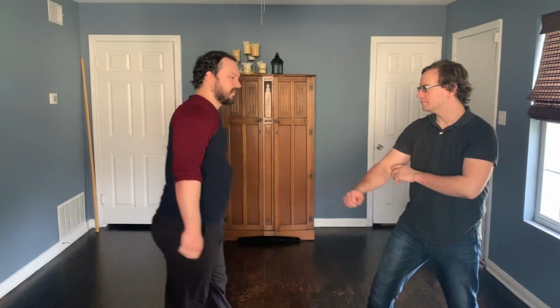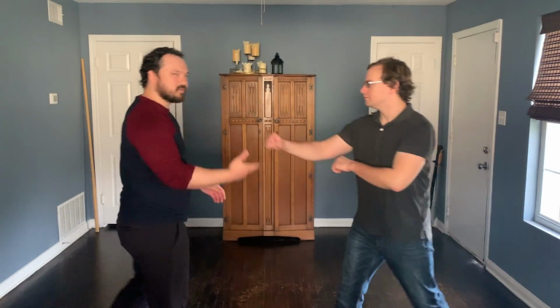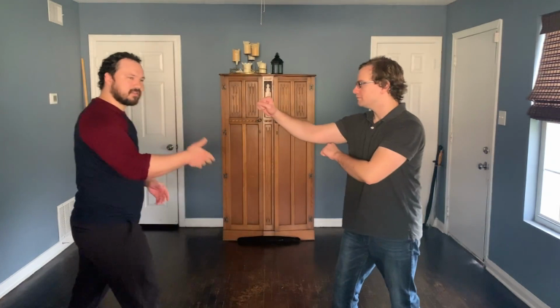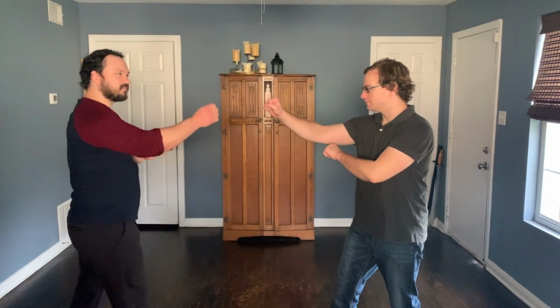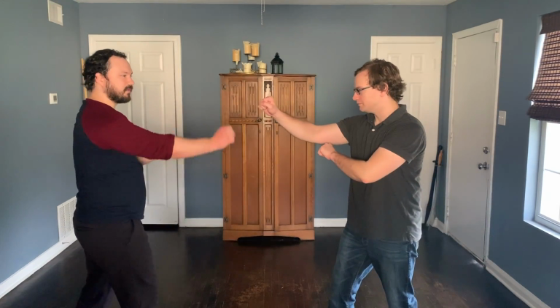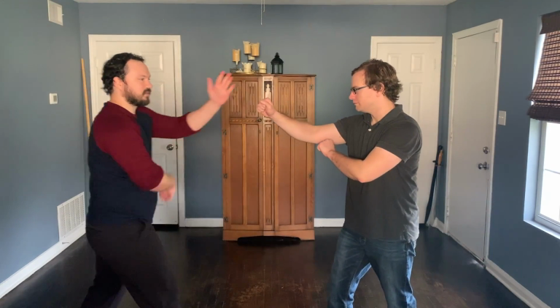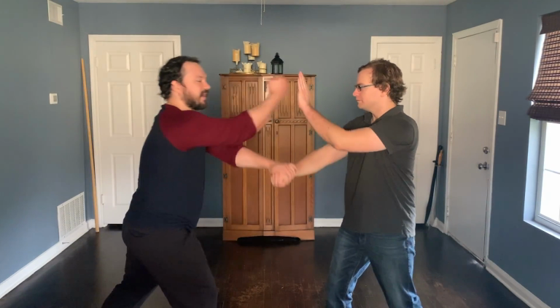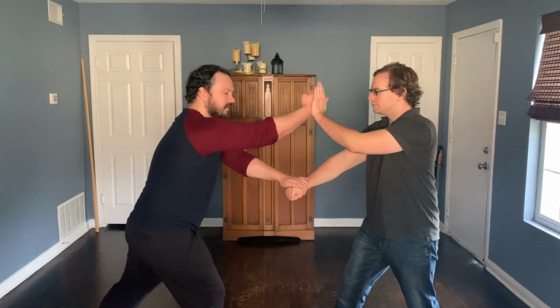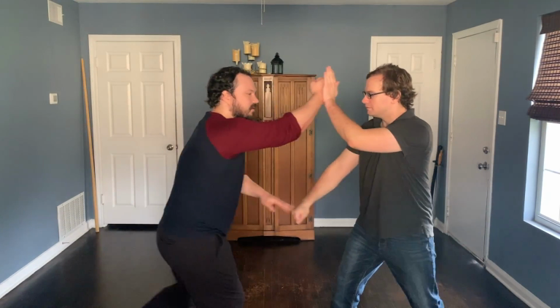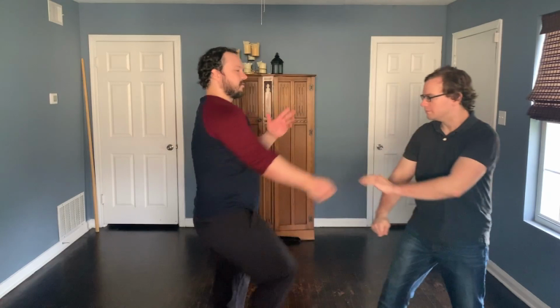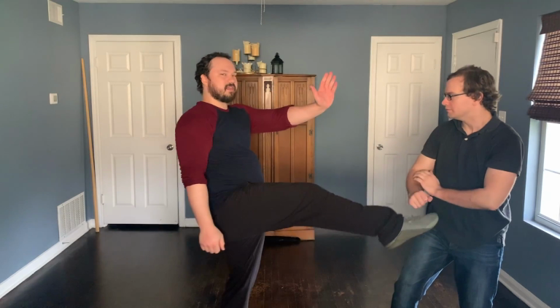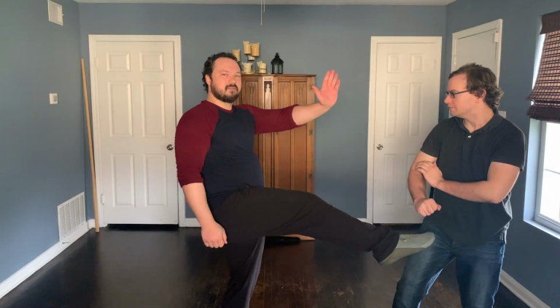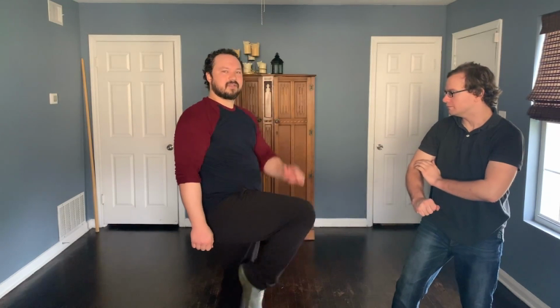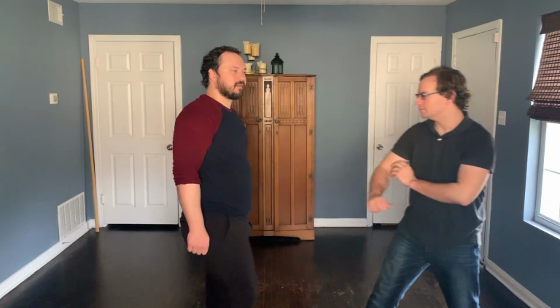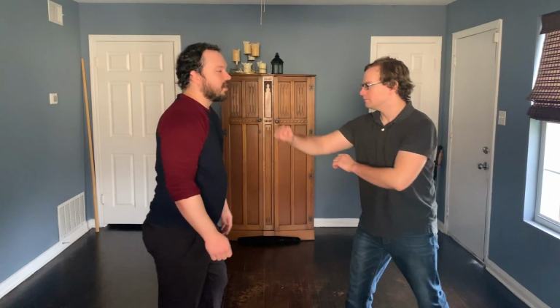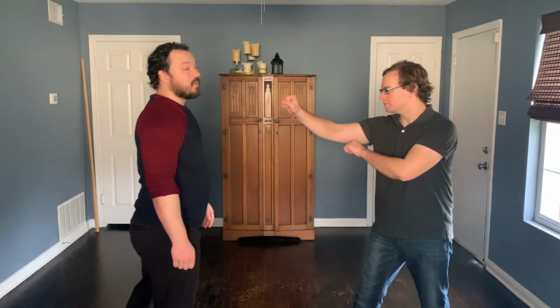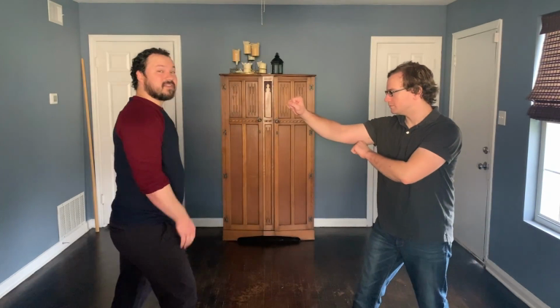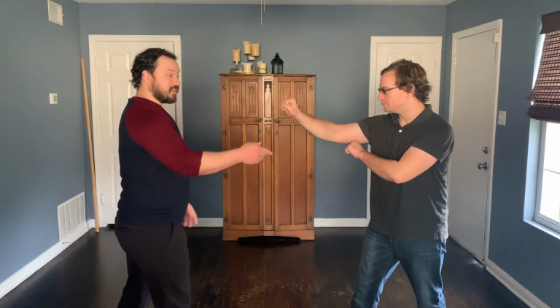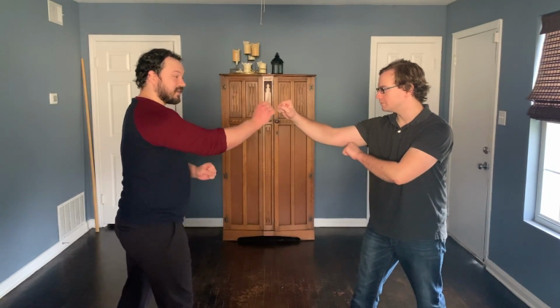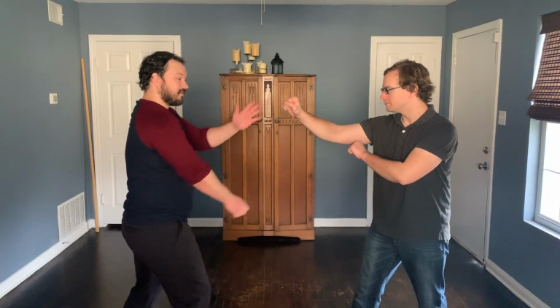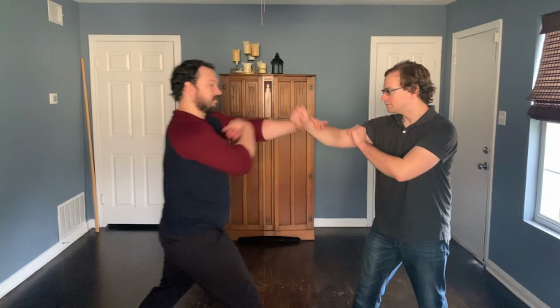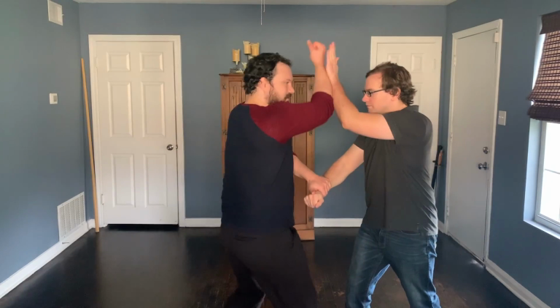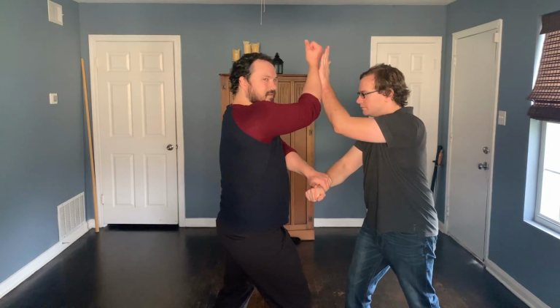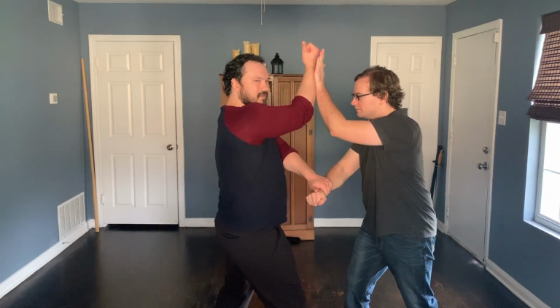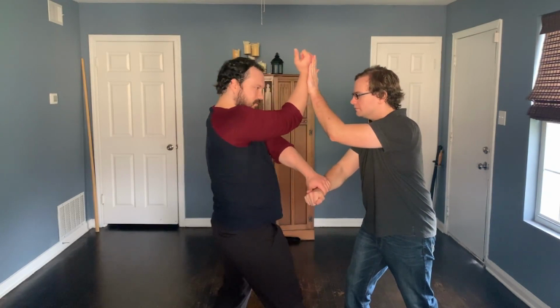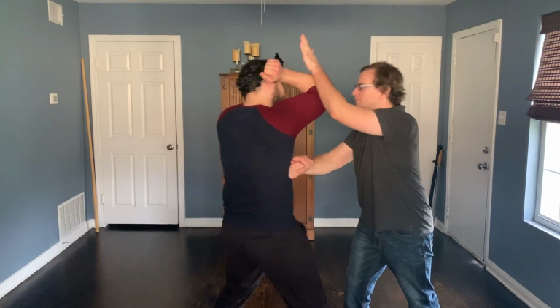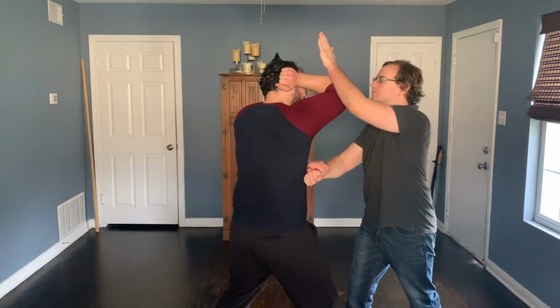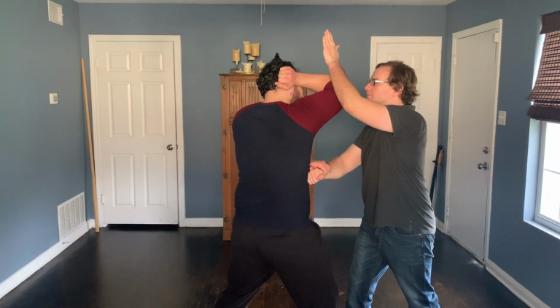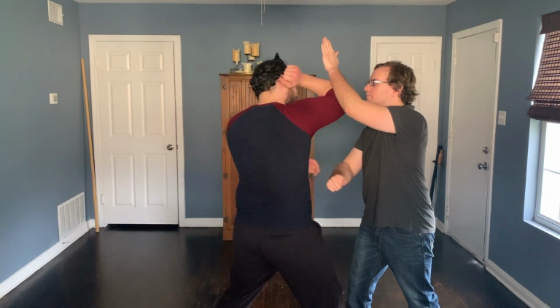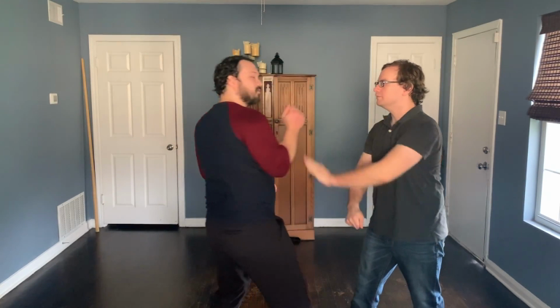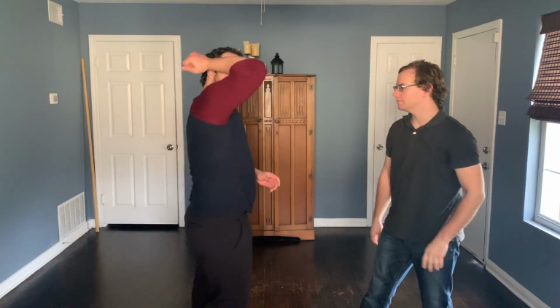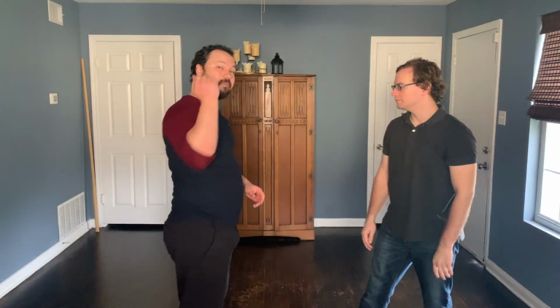If you do this and you just feel them retreating back, then you can do a kick. But if they're close enough, you can come in with that elbow.